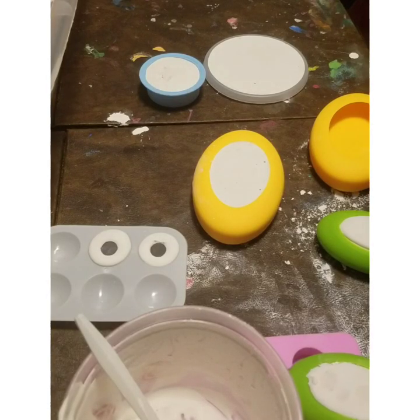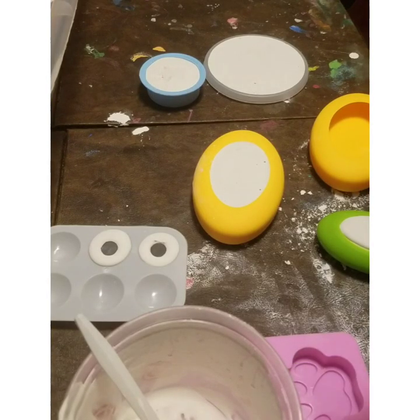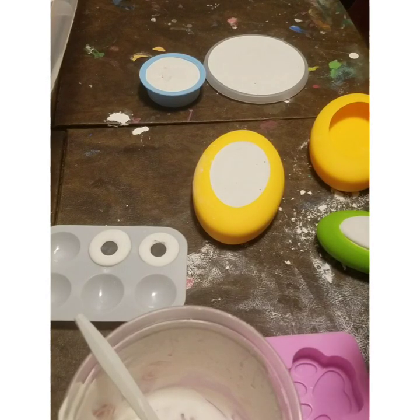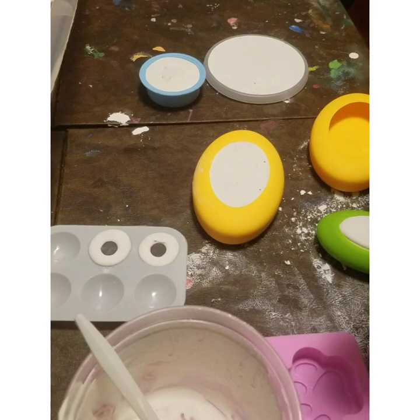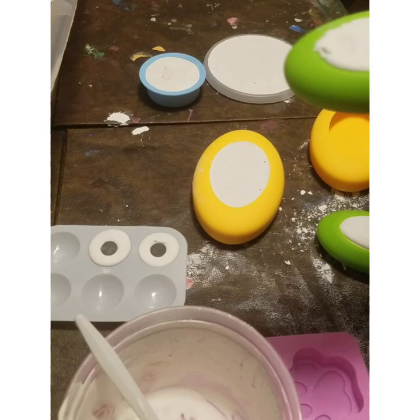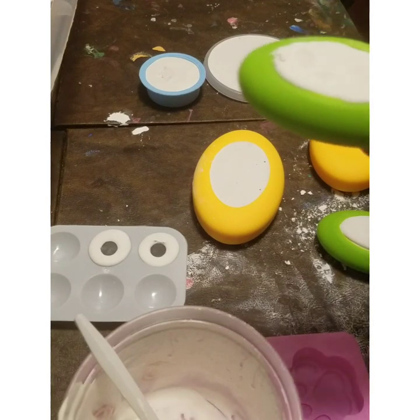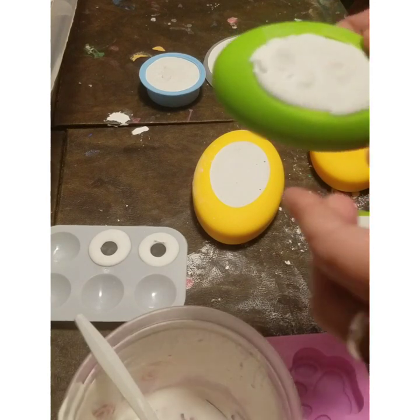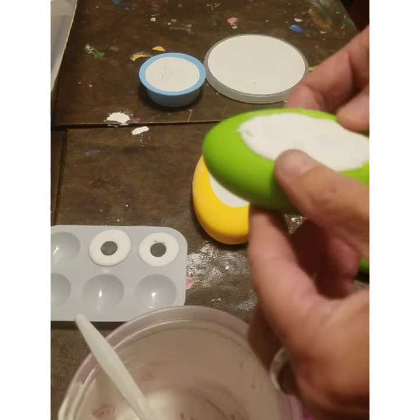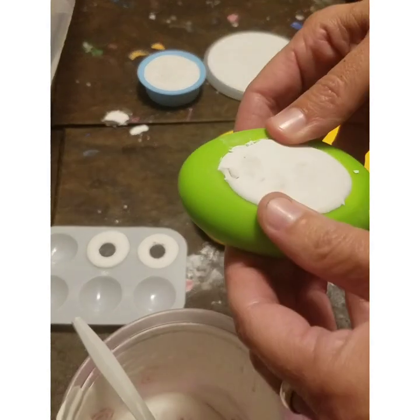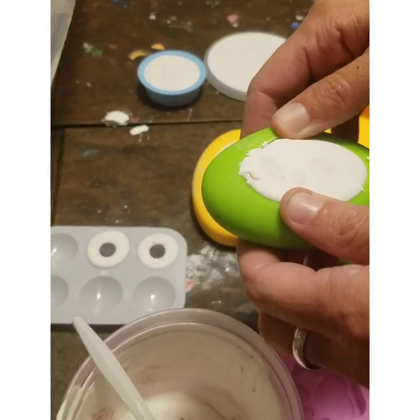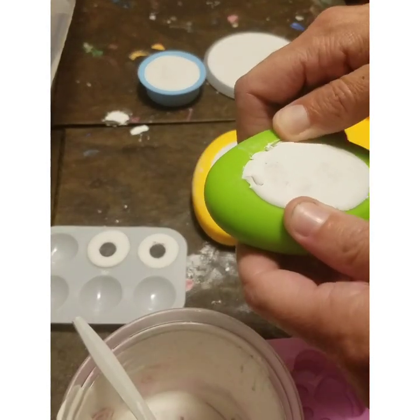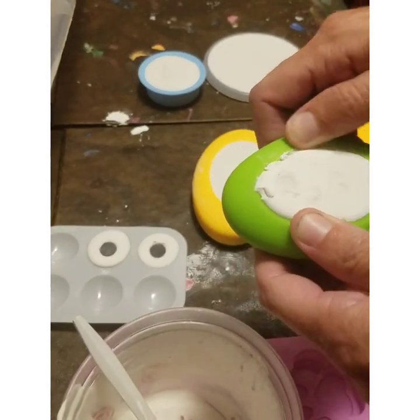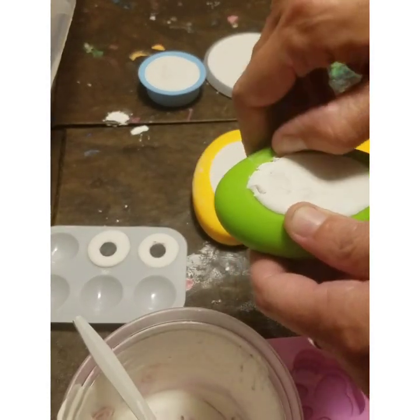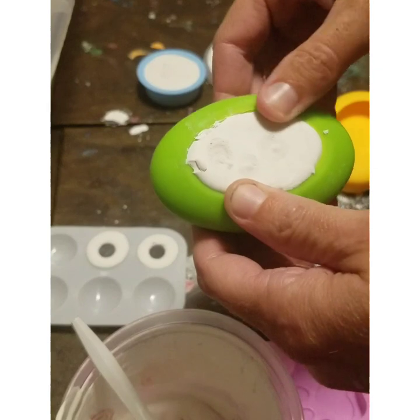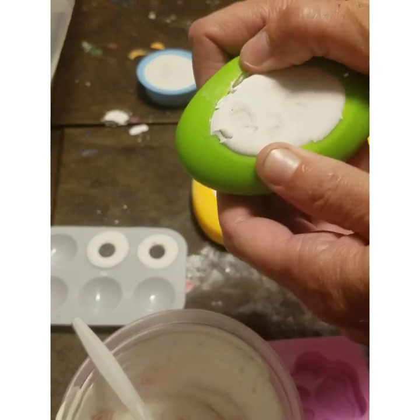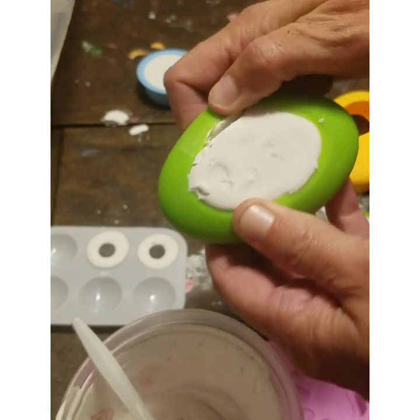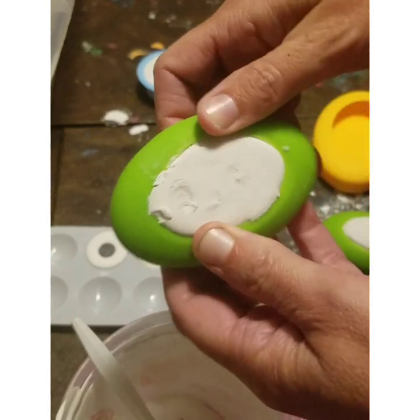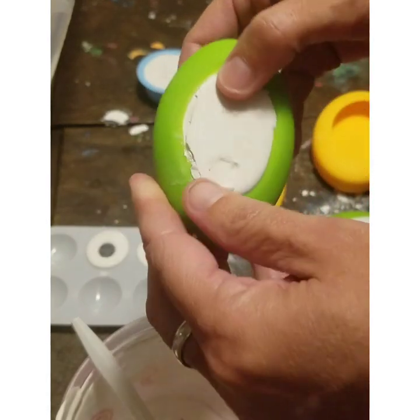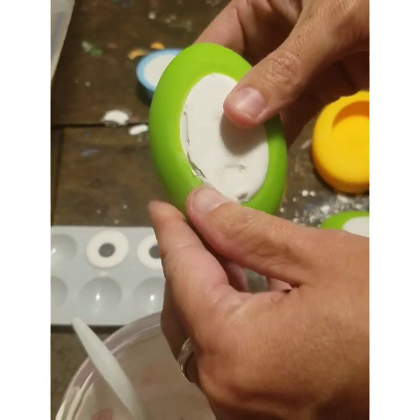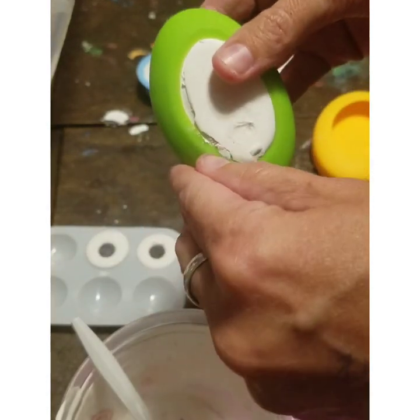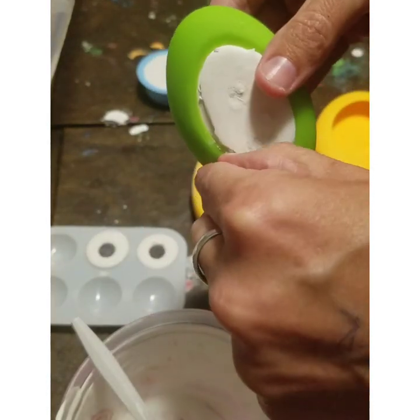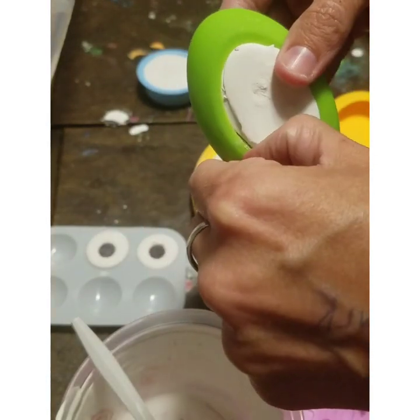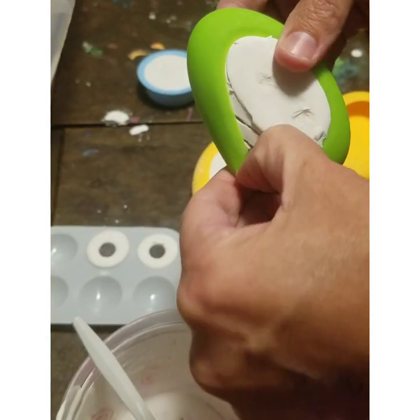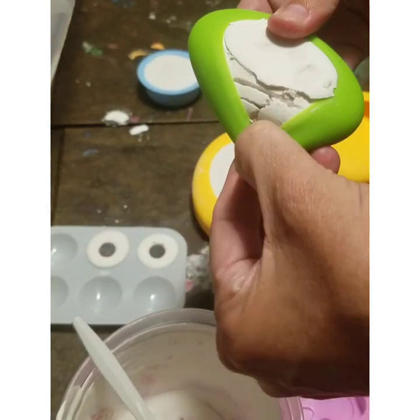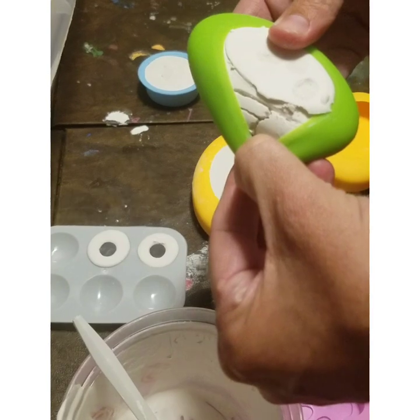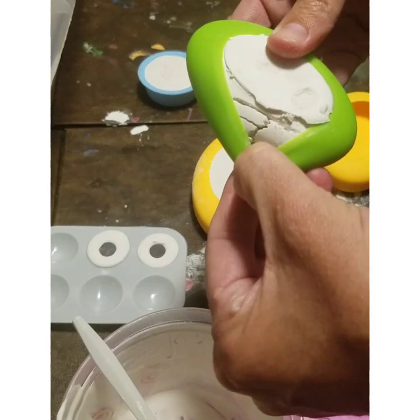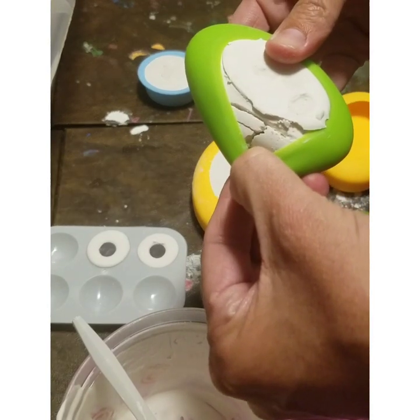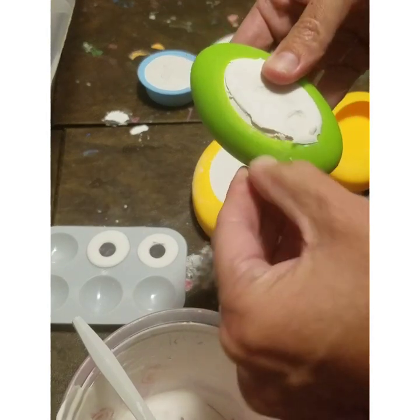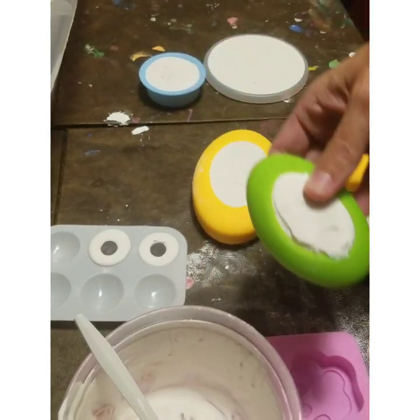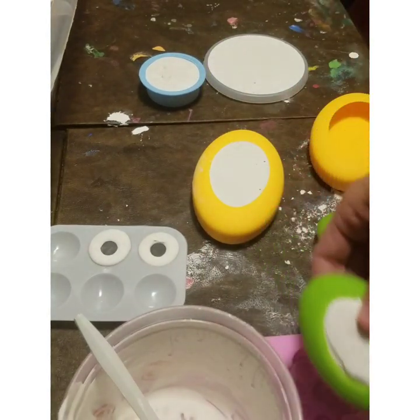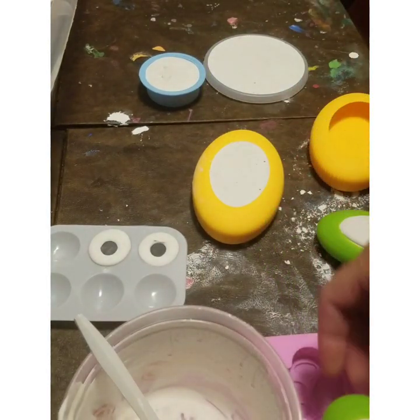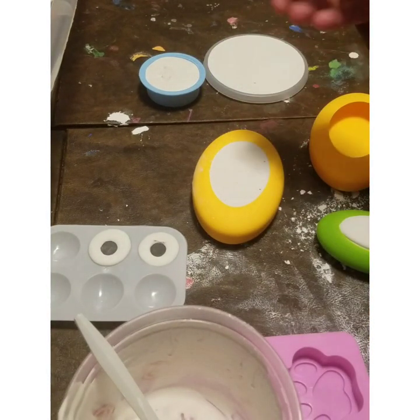One of the dangers of leaving stuff down where people can reach it is that things get broken. So this one got touched before it was ready and it got broken. So I won't show you that one.